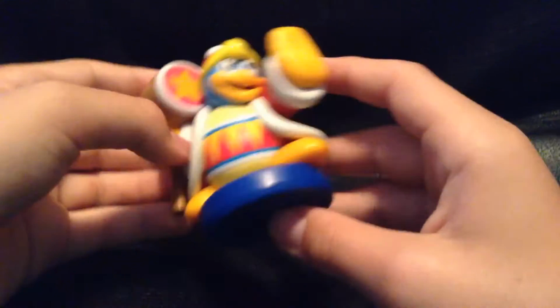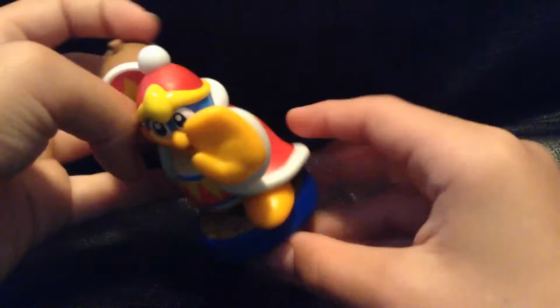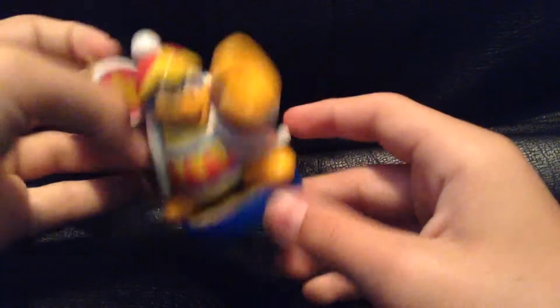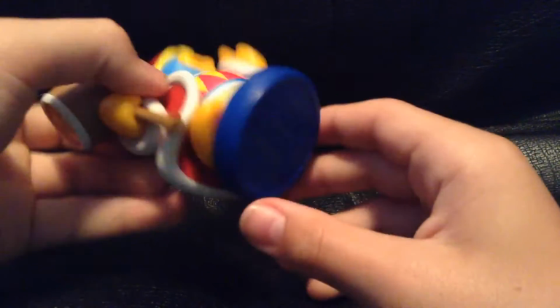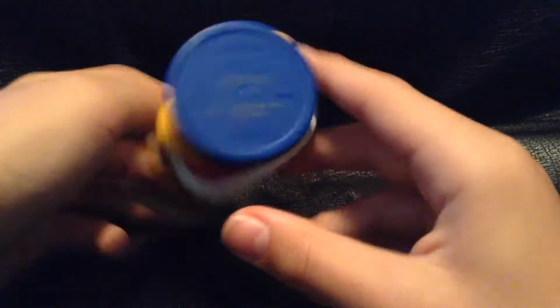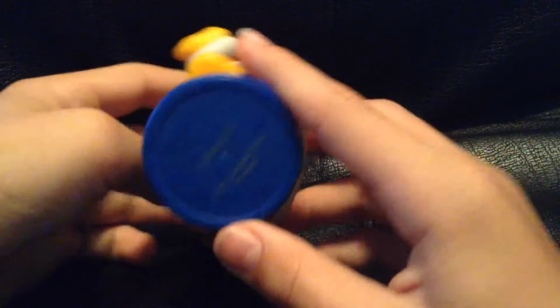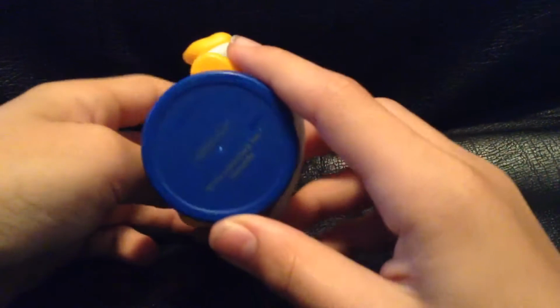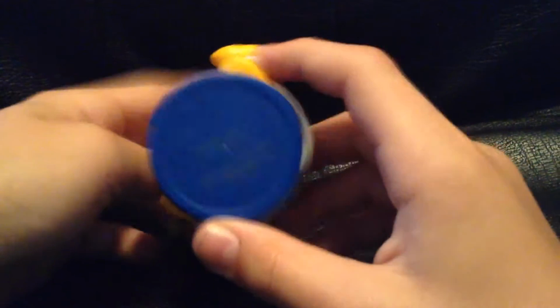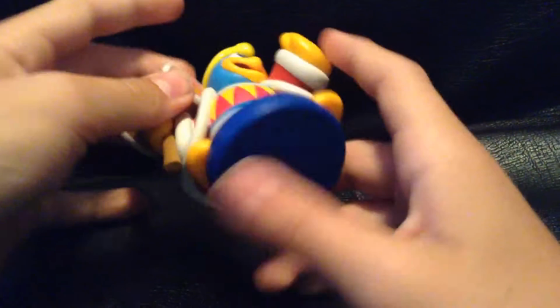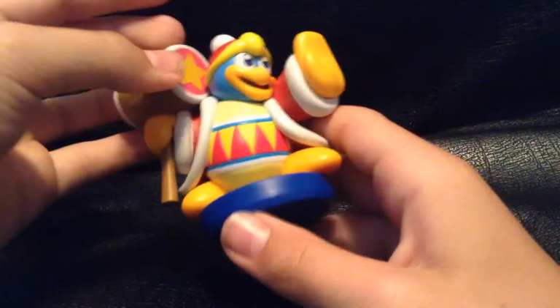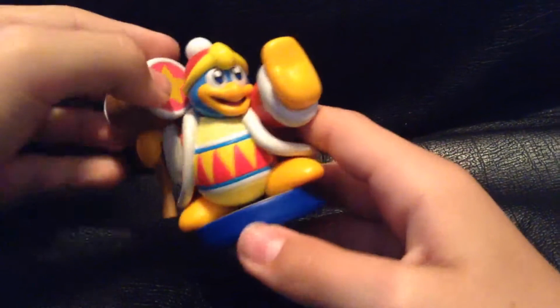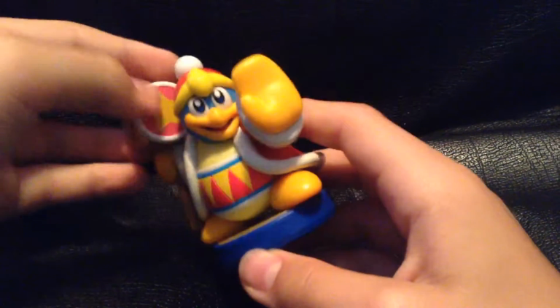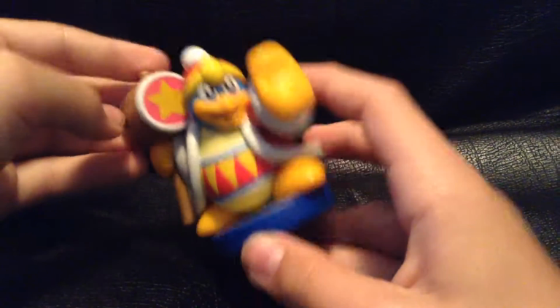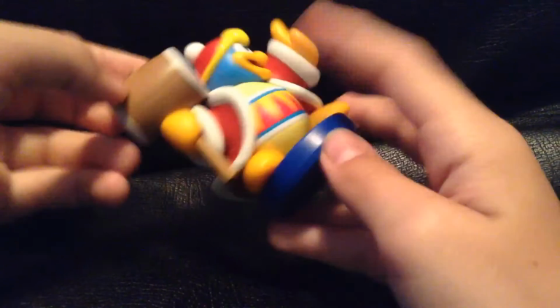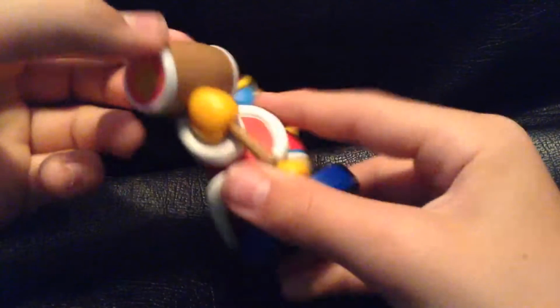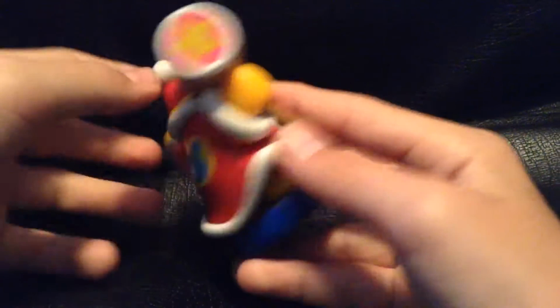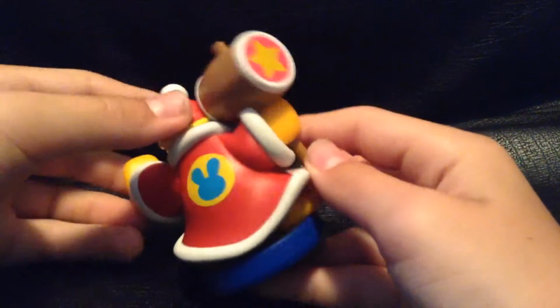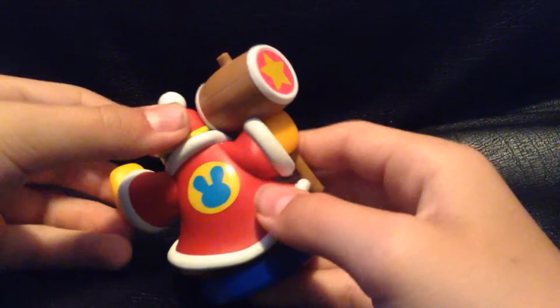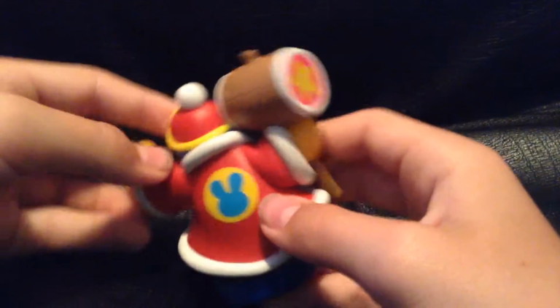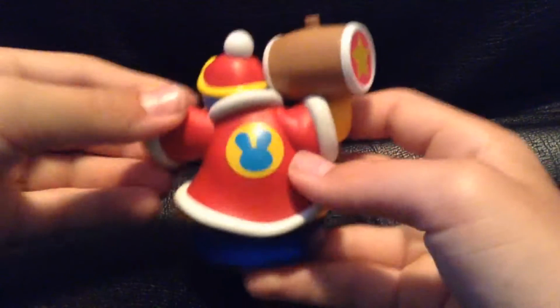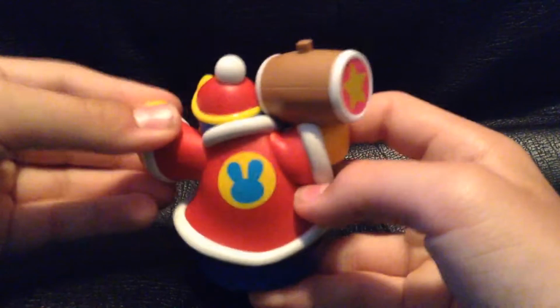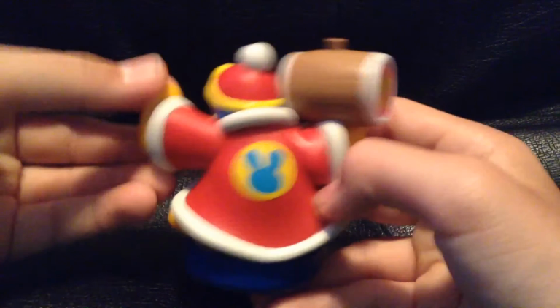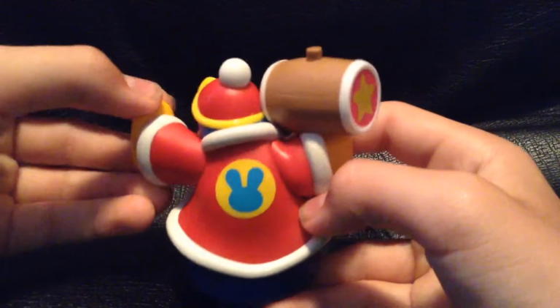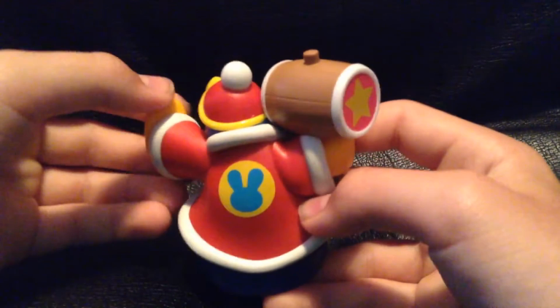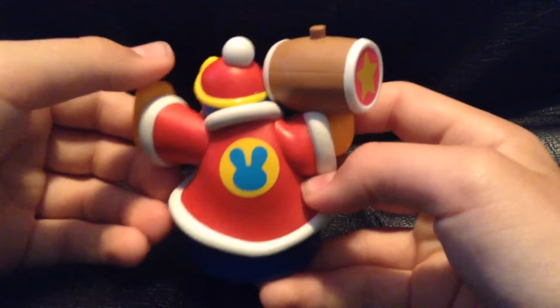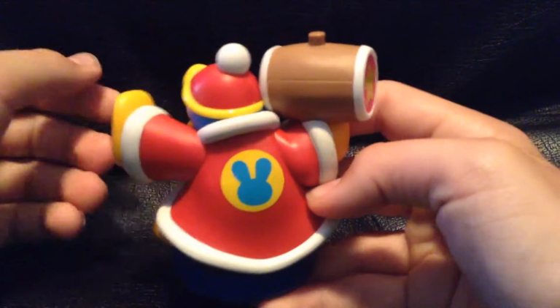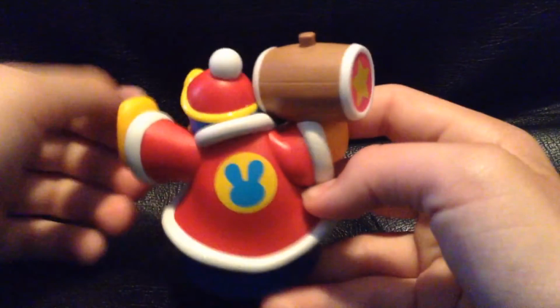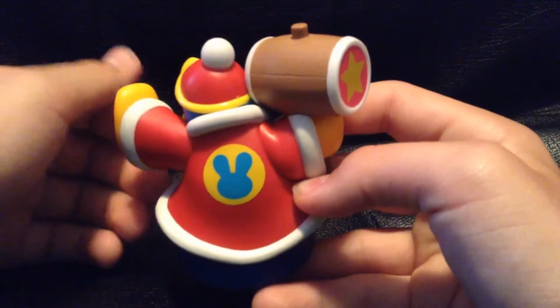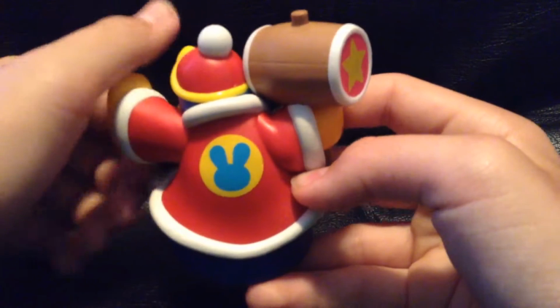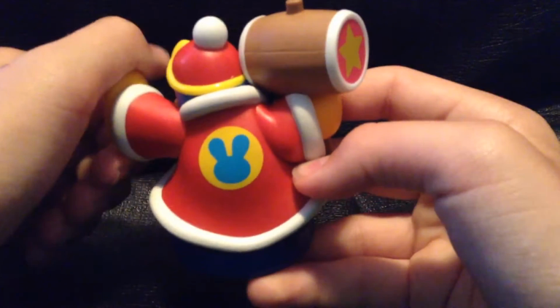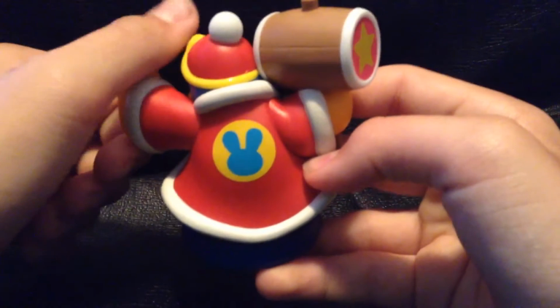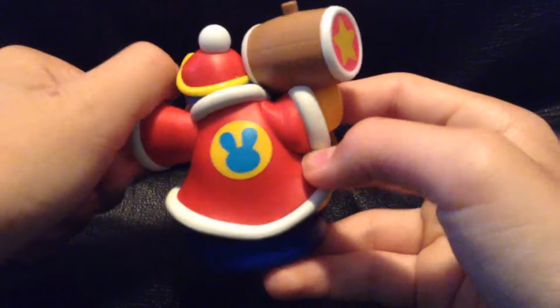The blue base certainly makes up for it, it's really nice. I don't even know what that is — is that like a bunny head? I don't know.